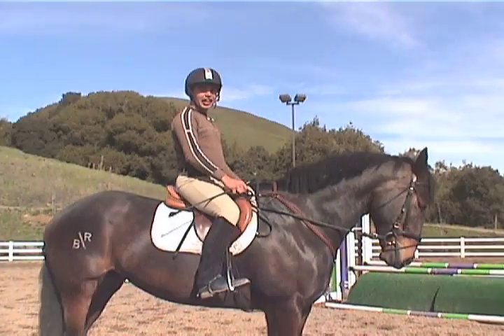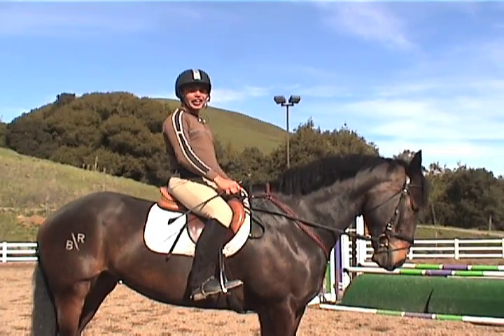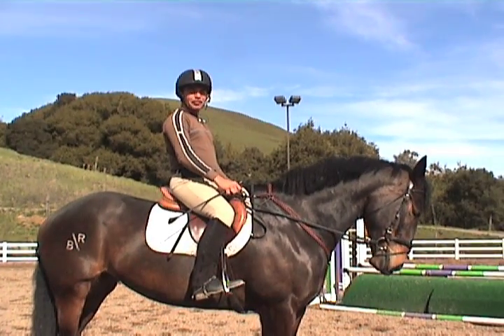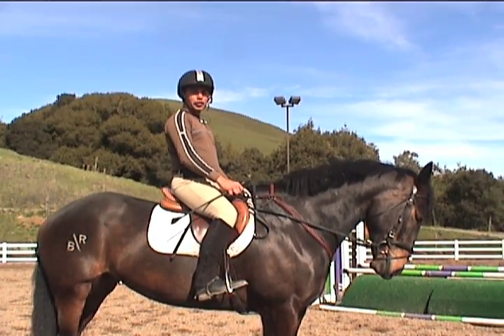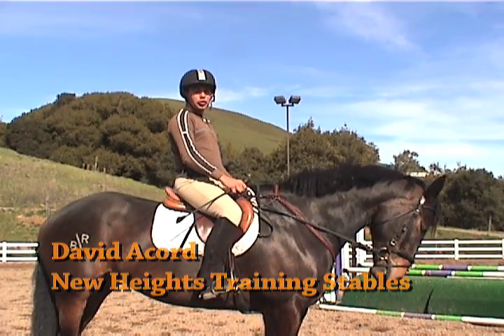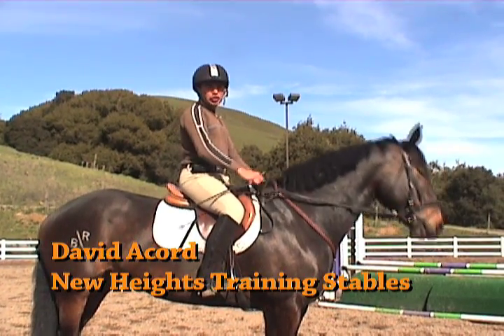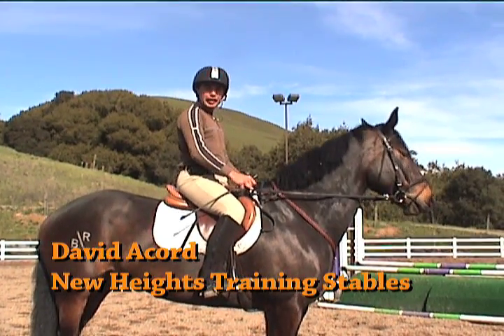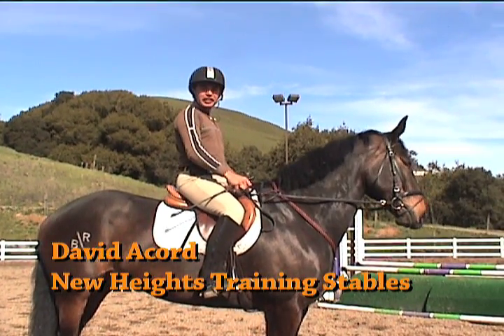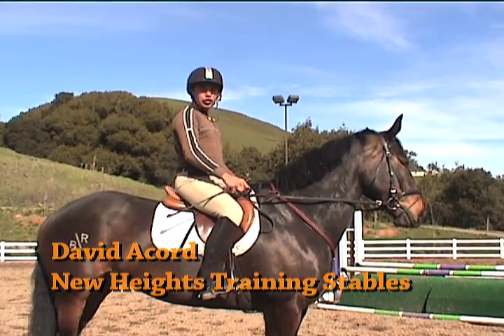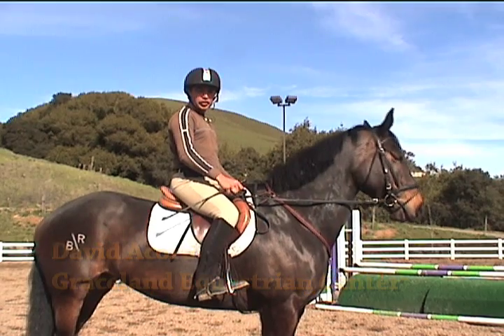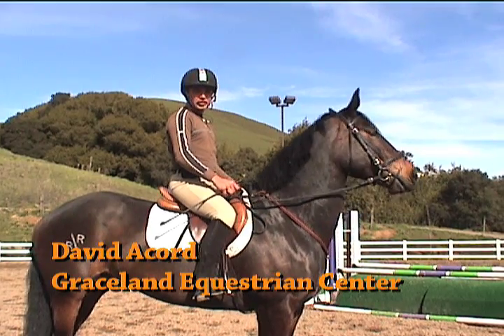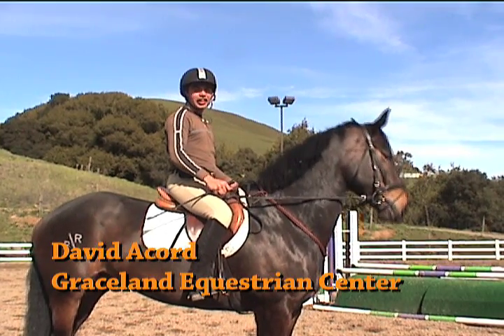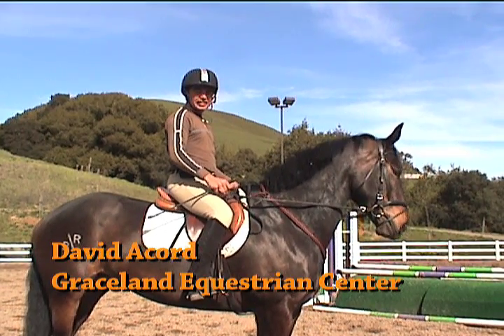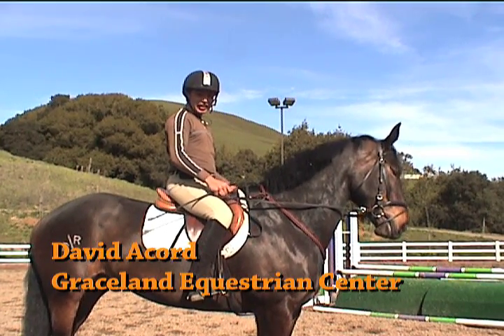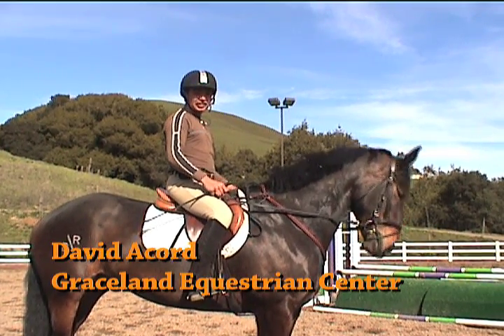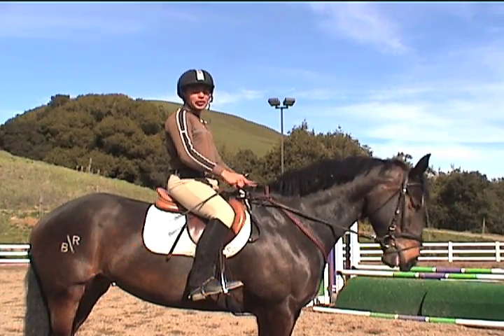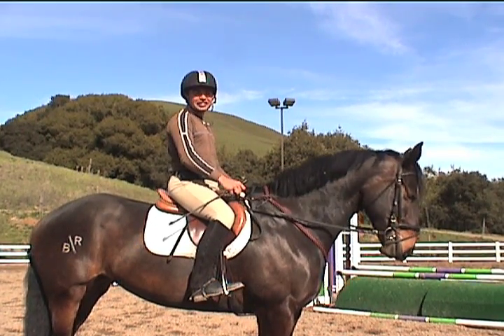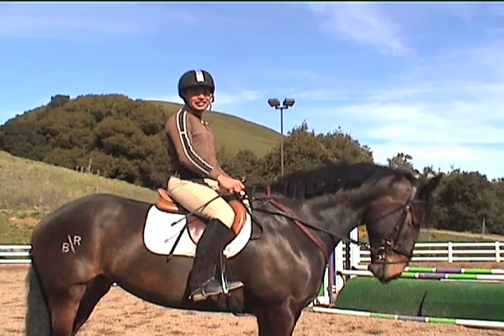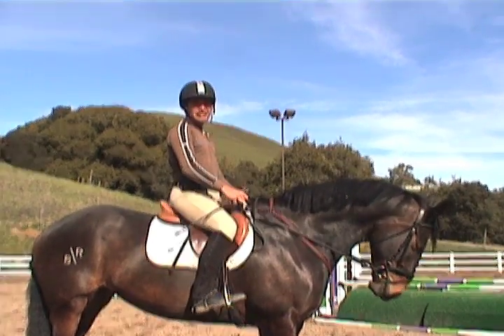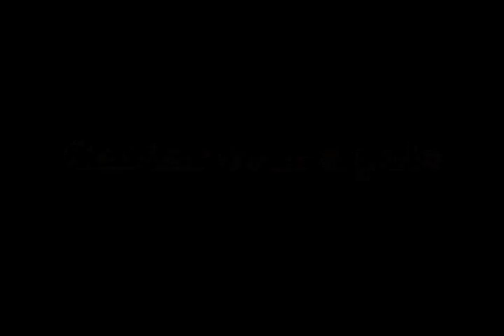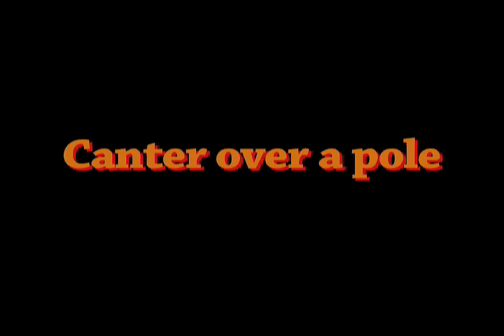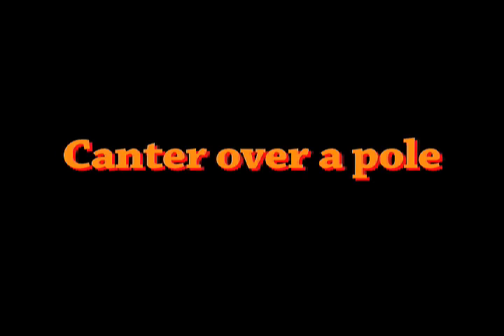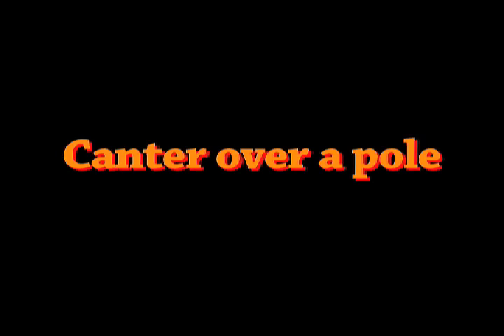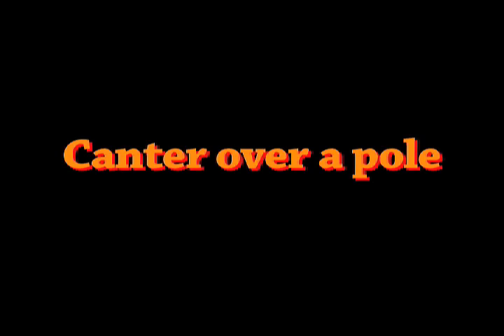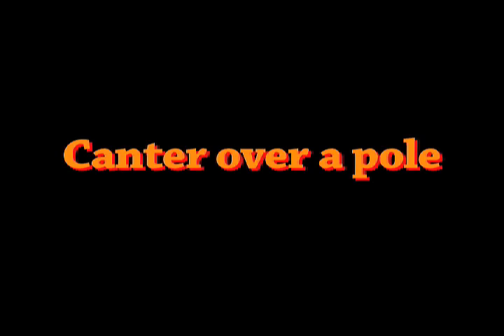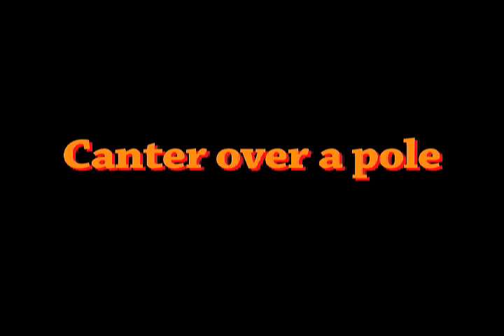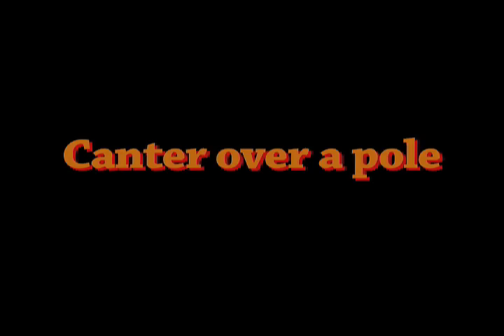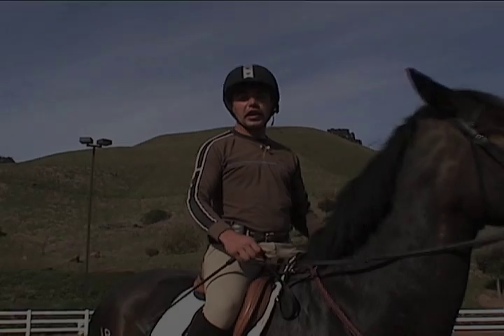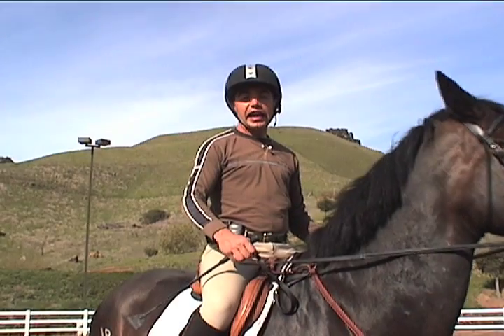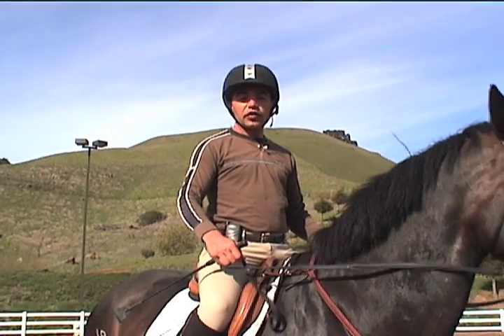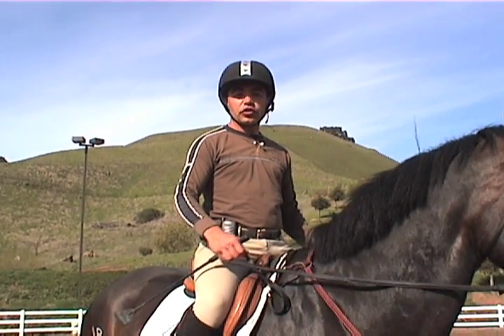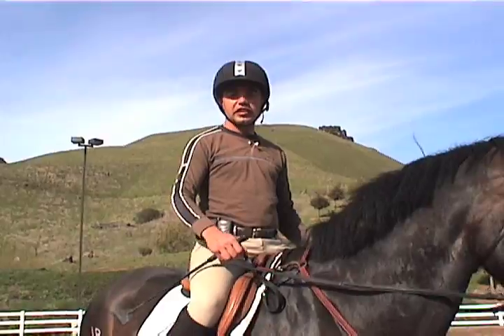Hi, I'm David Acord from New Heights Training Stables and Graceland Equestrian Center, and today I'm going to teach you how to see a distance. We're going to start by practicing cantering over a single pole on the ground and counting down to our distance.